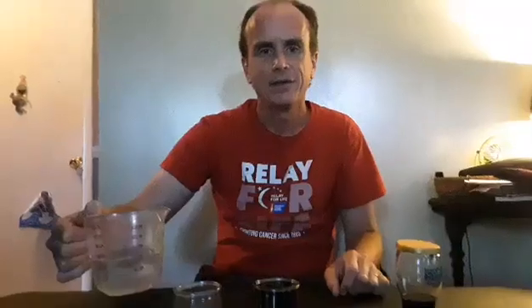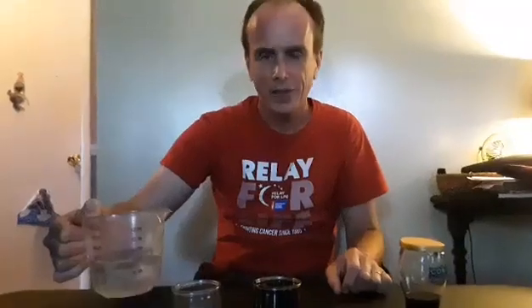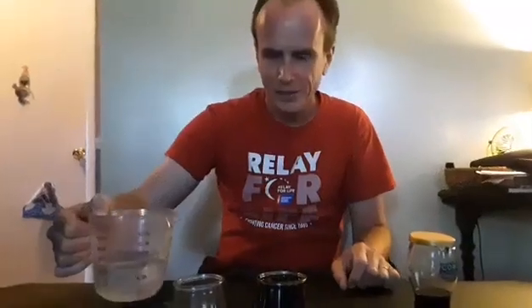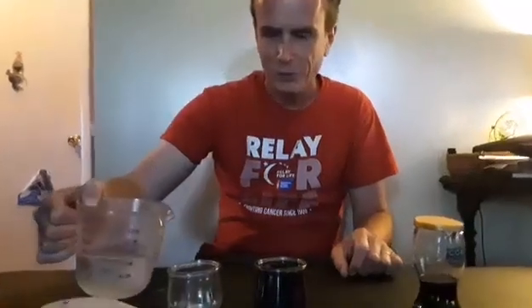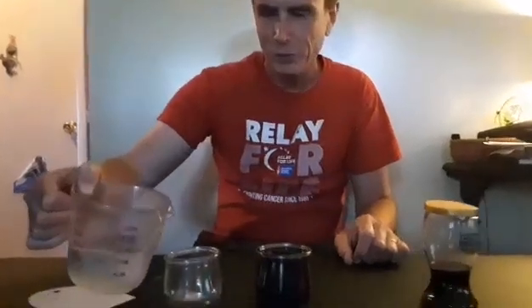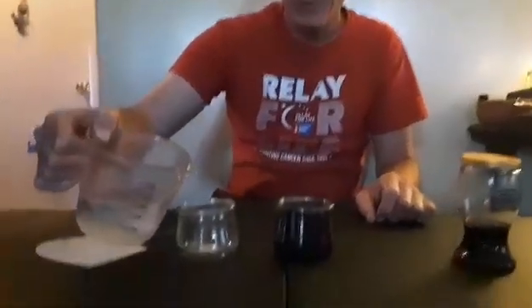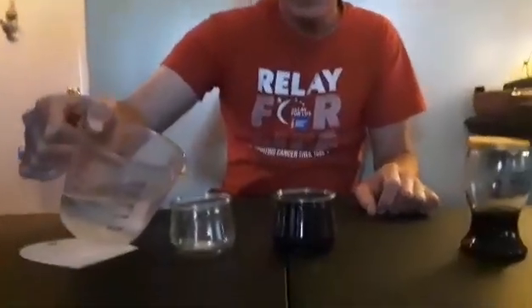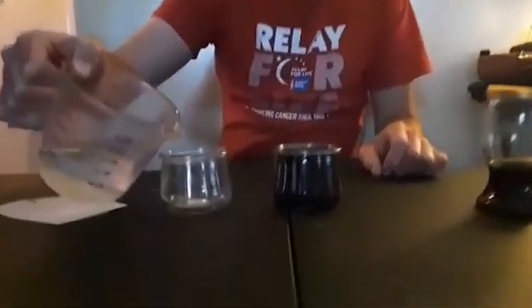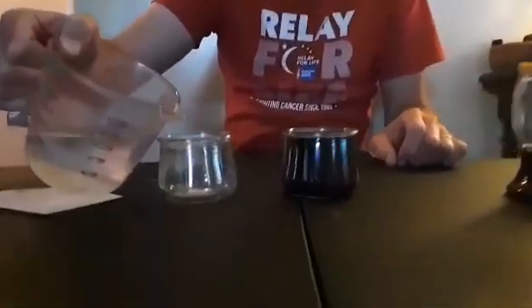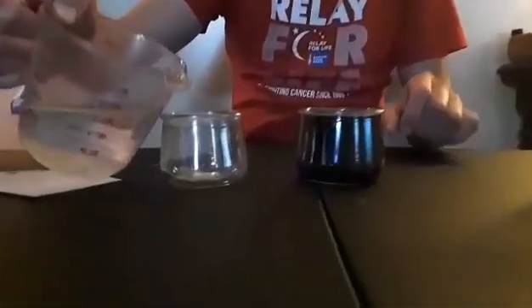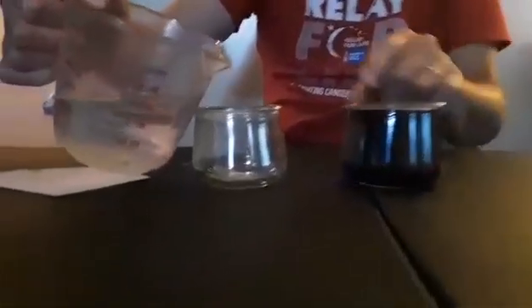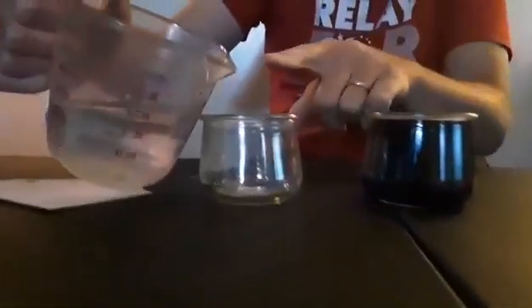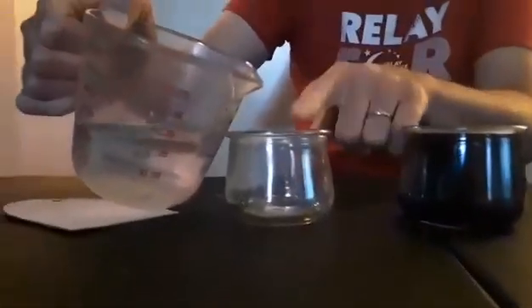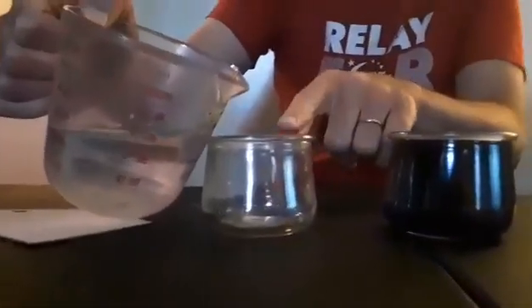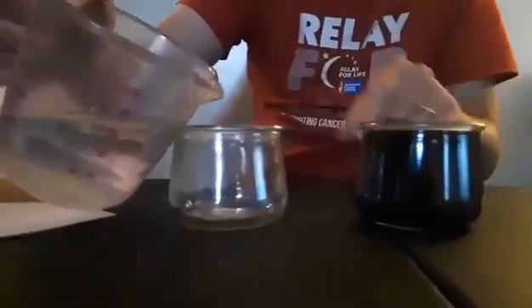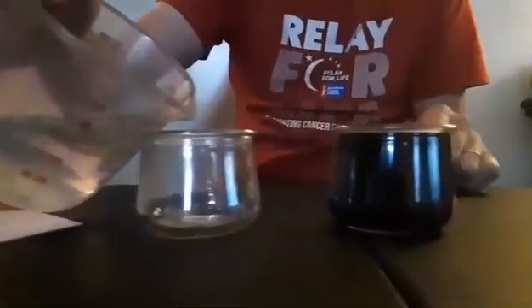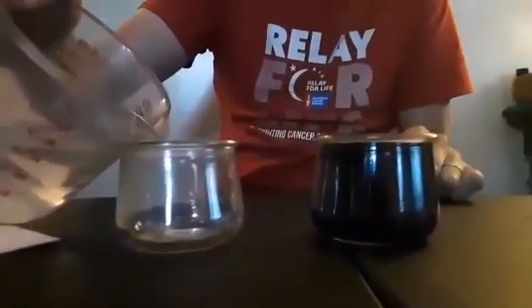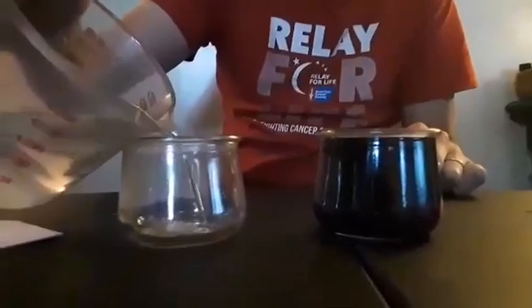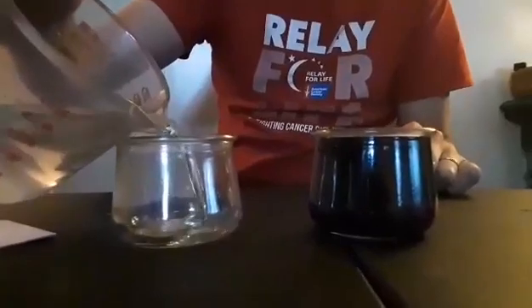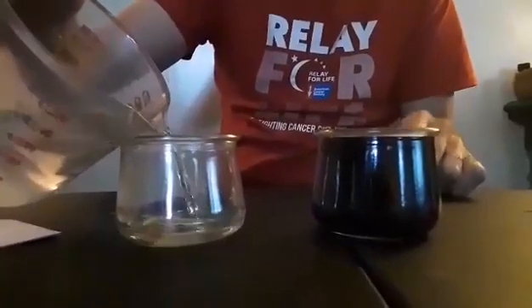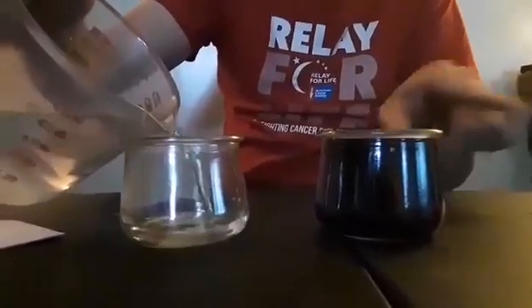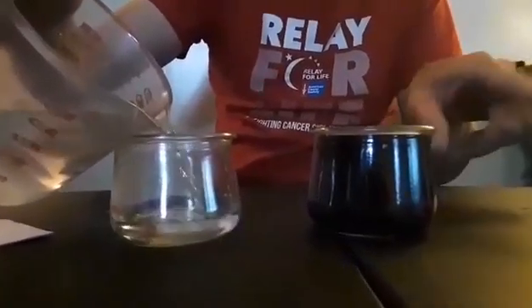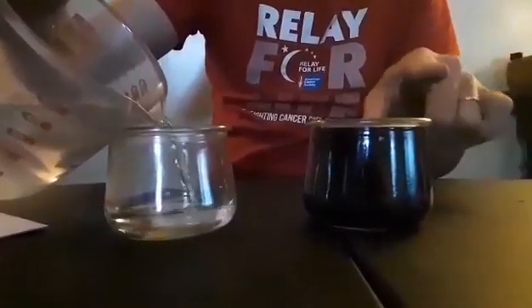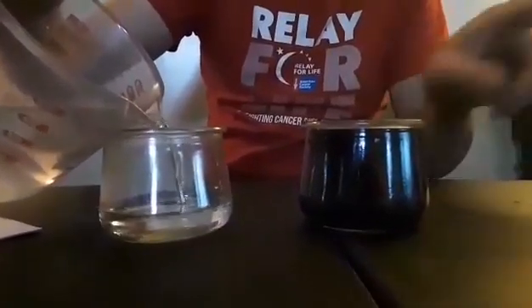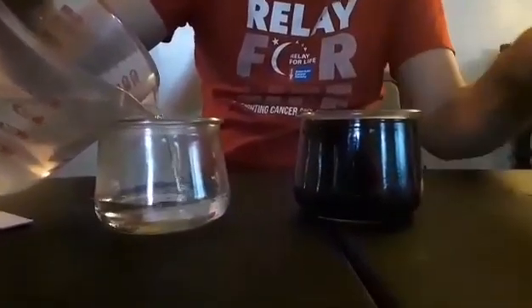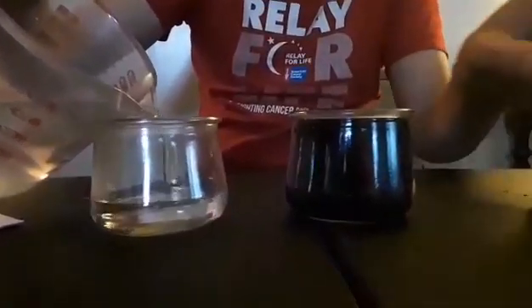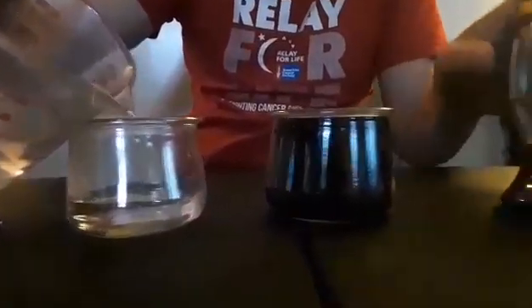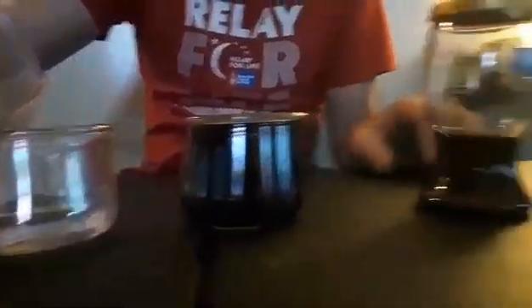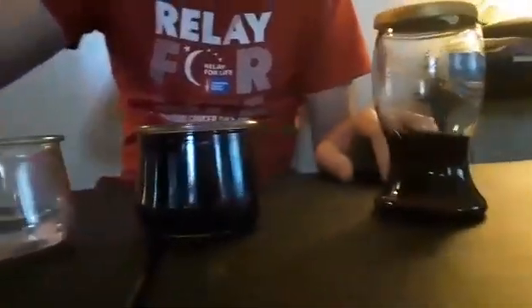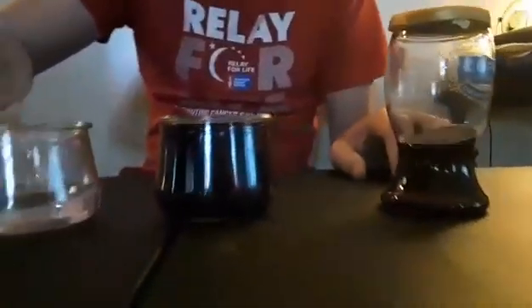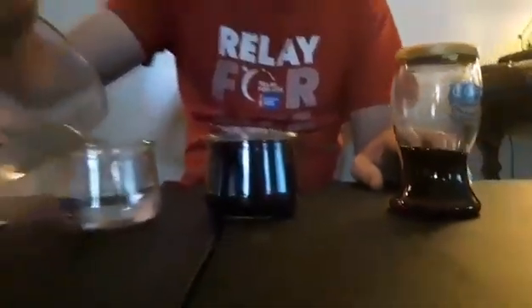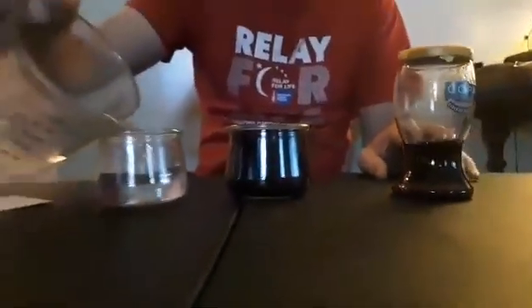For this experiment we're going to turn water into wine. You definitely need an adult for this.